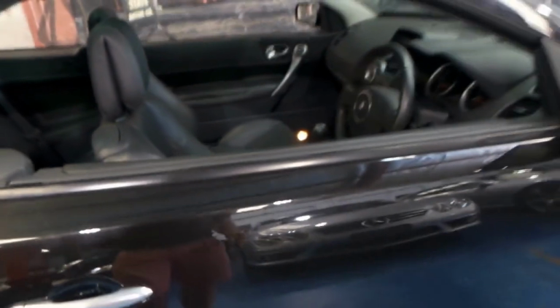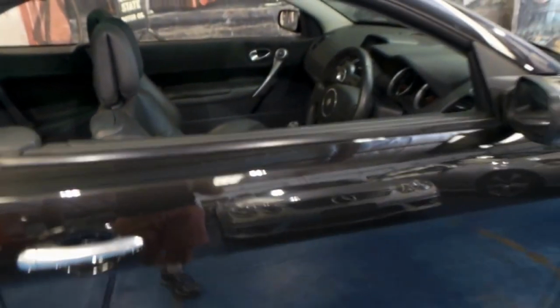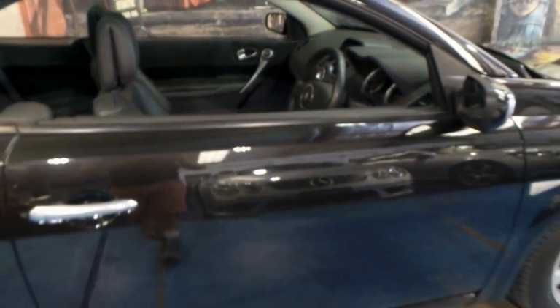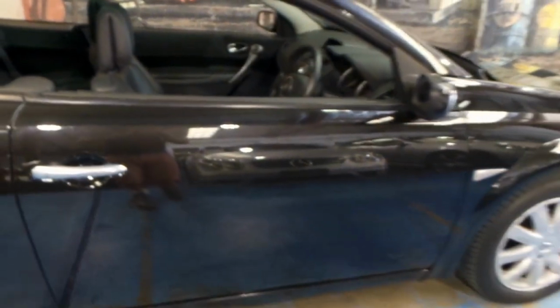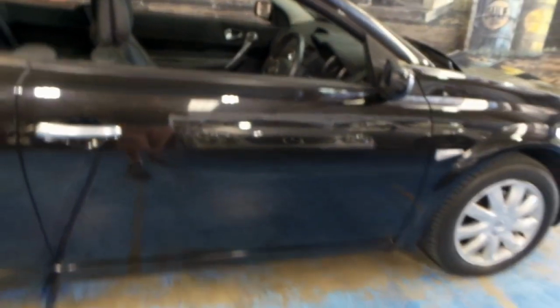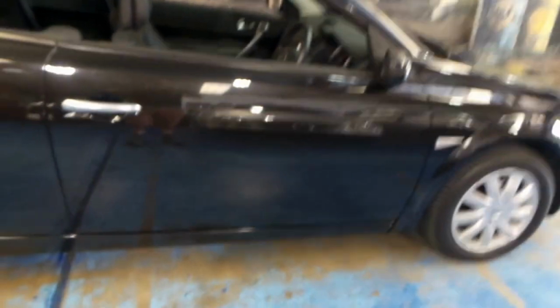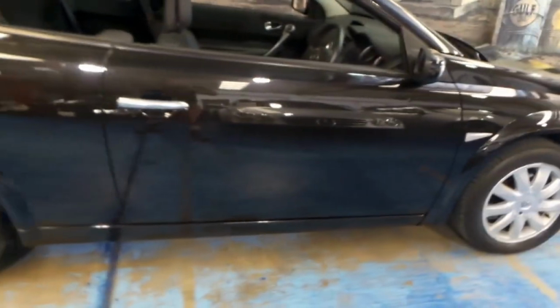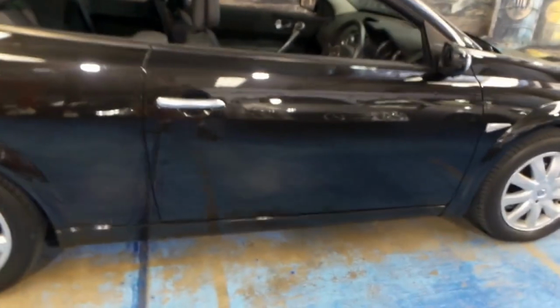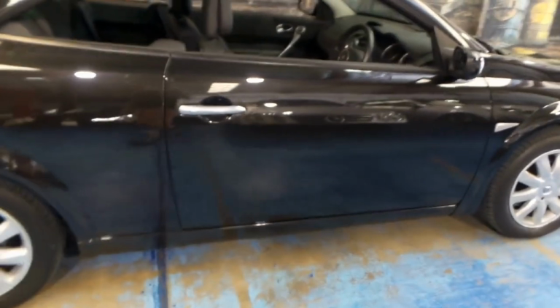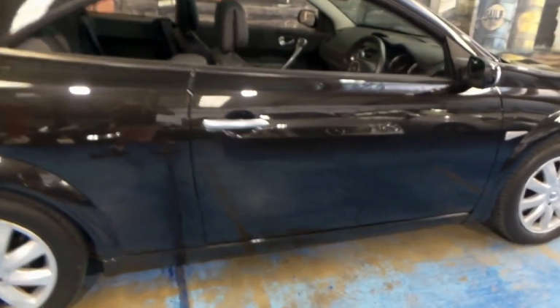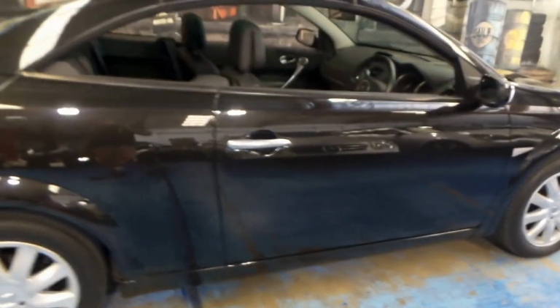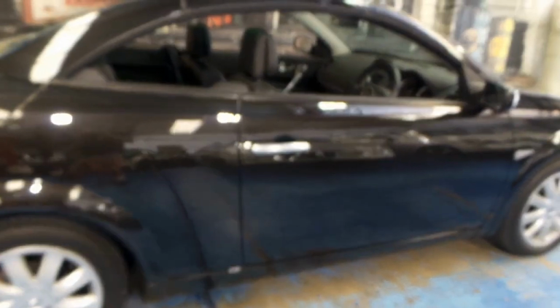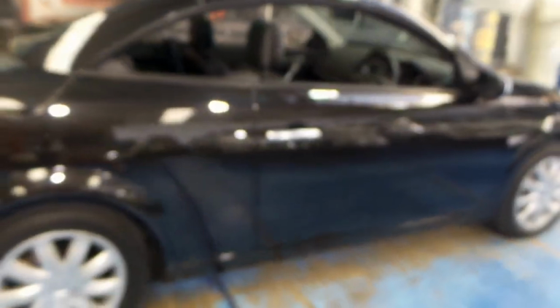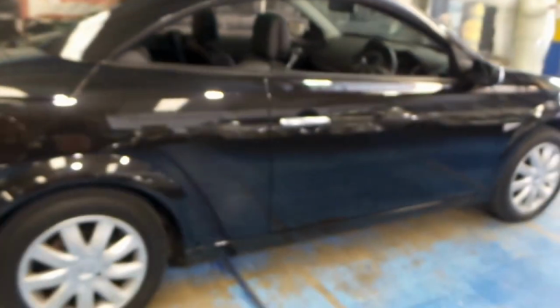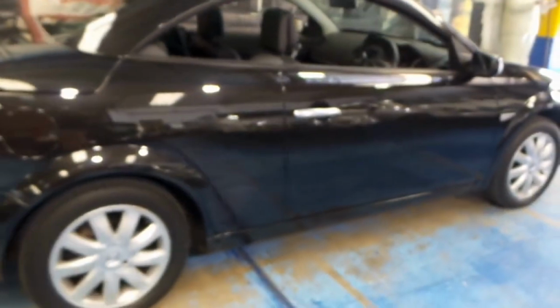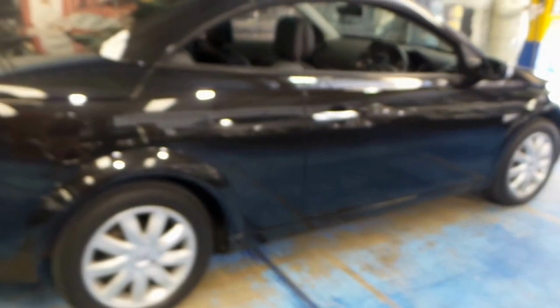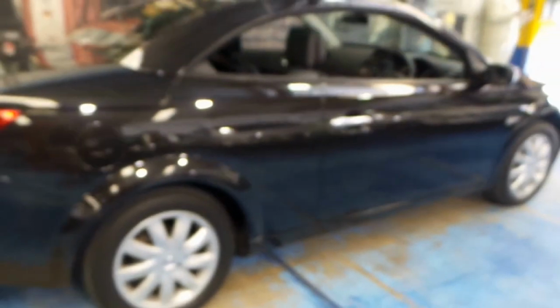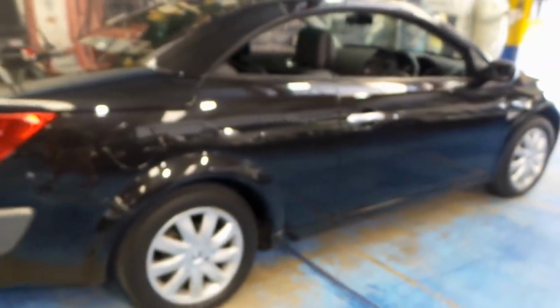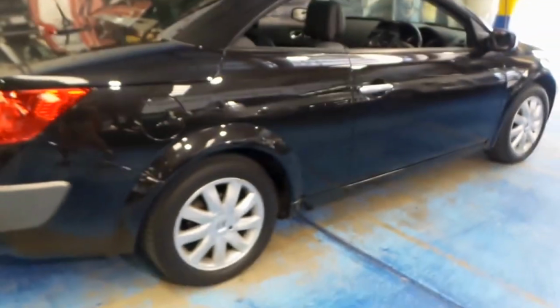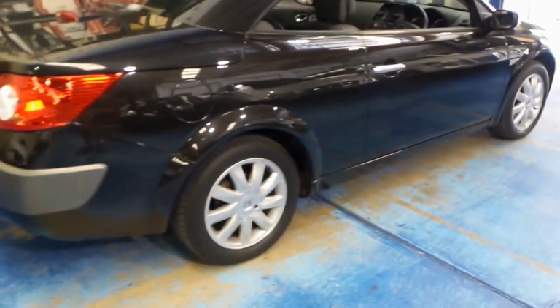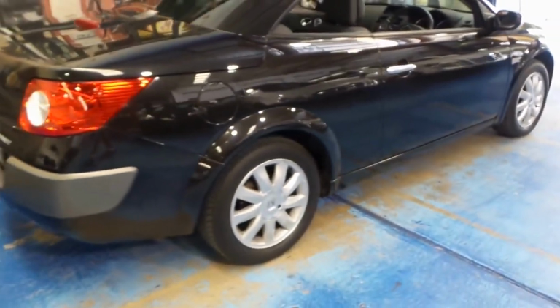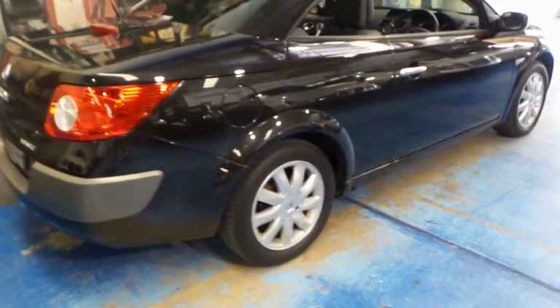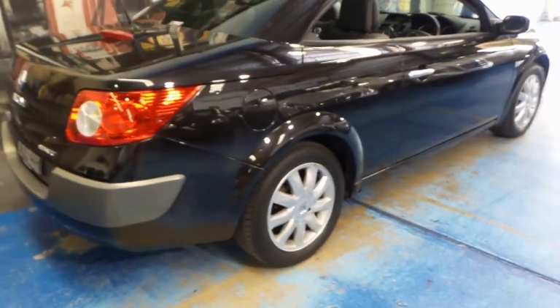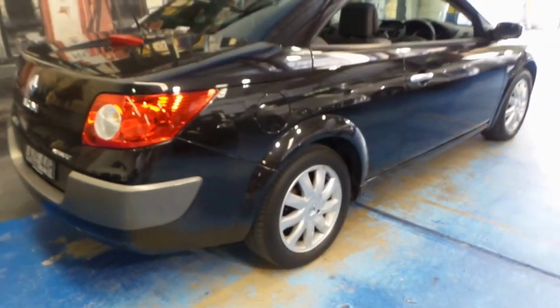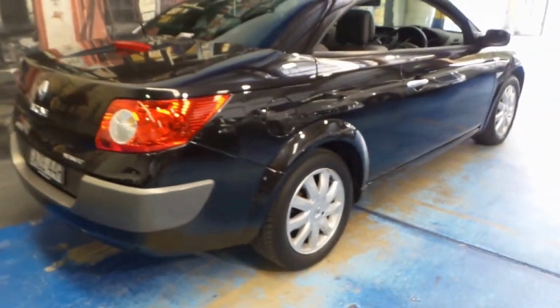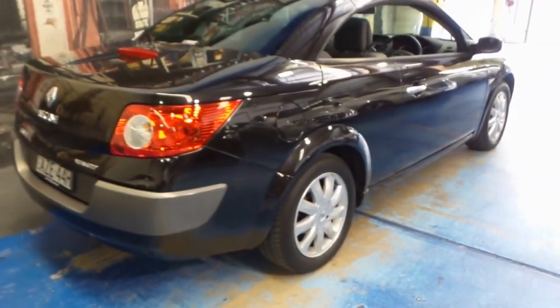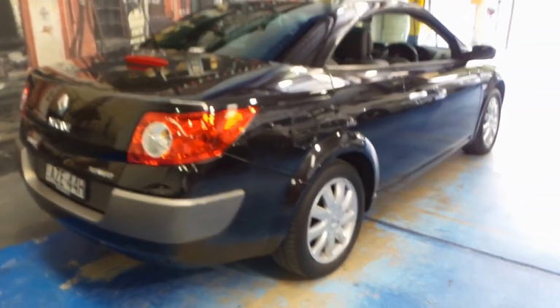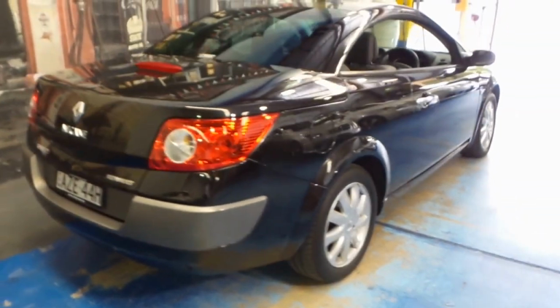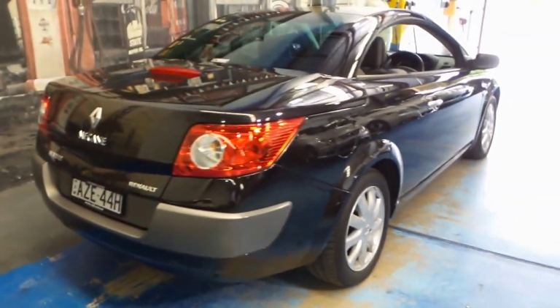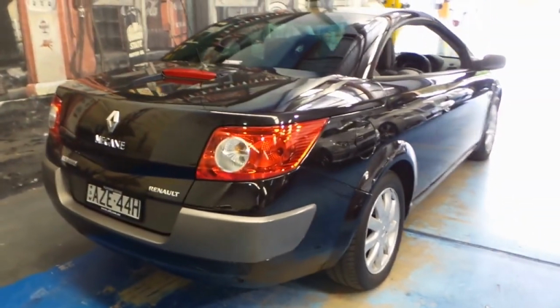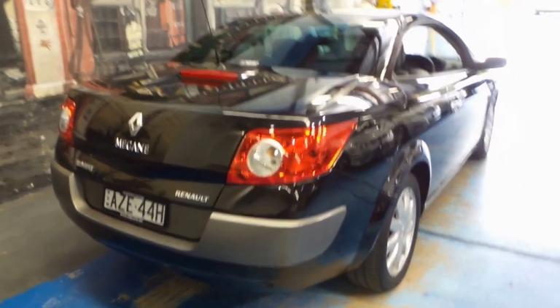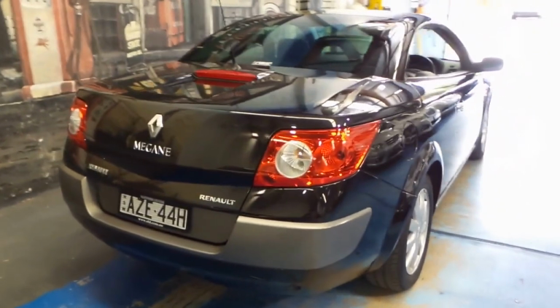It's got Michelin tires on it, which is very good to see. You don't see many cars with this size wheel with Michelin tires — they usually have a much cheaper brand. So I was quite happy when I saw that.